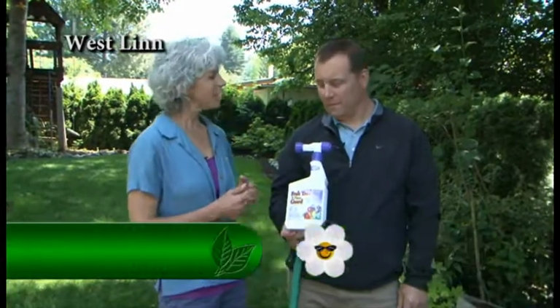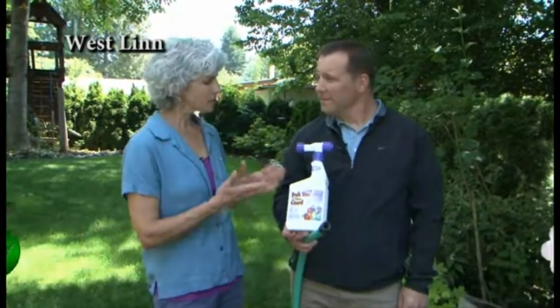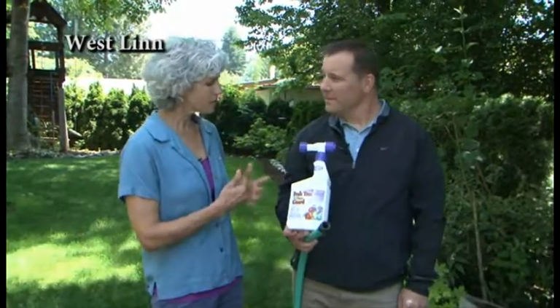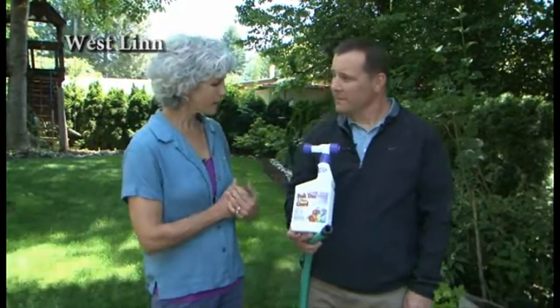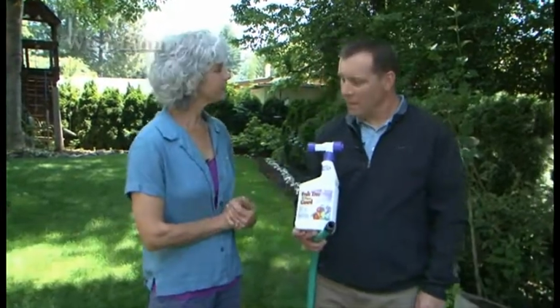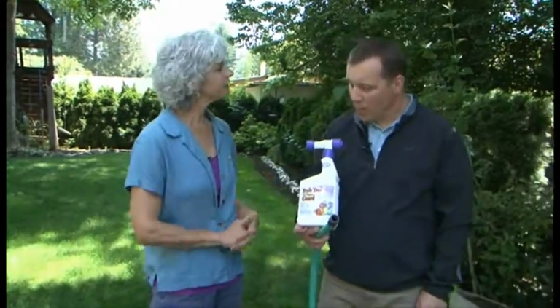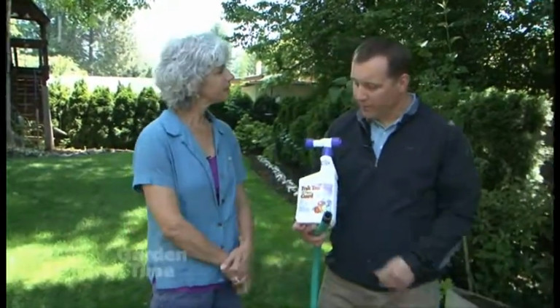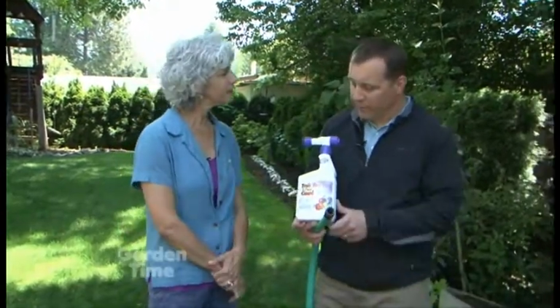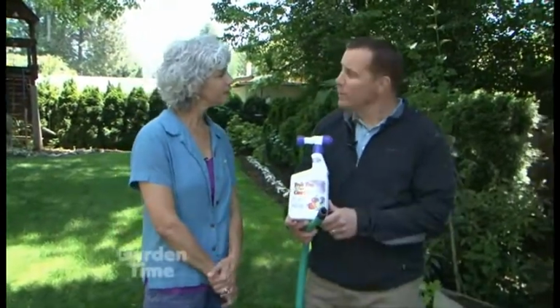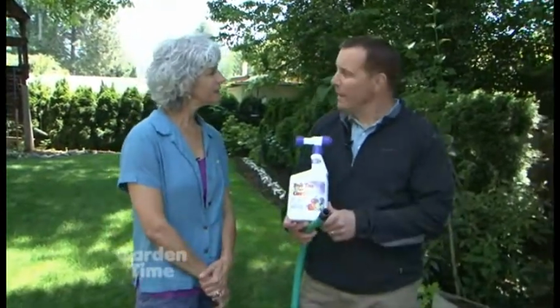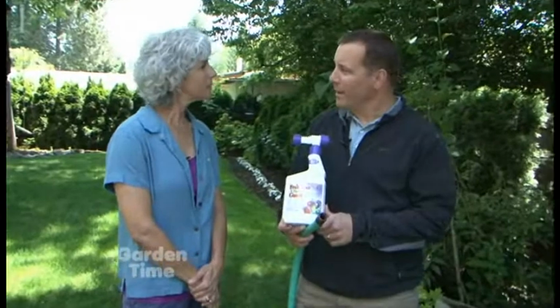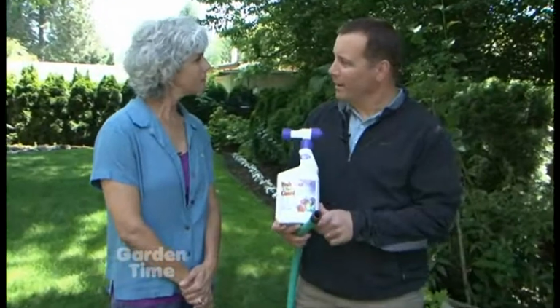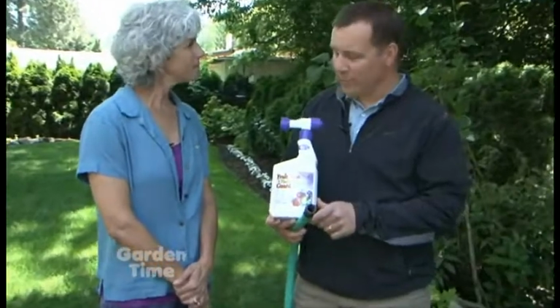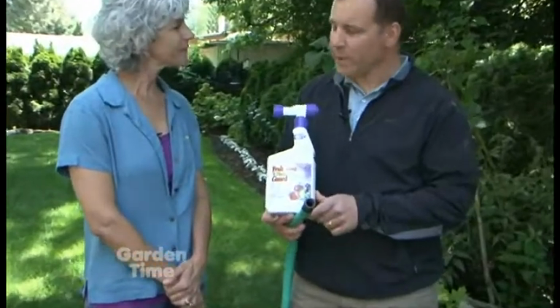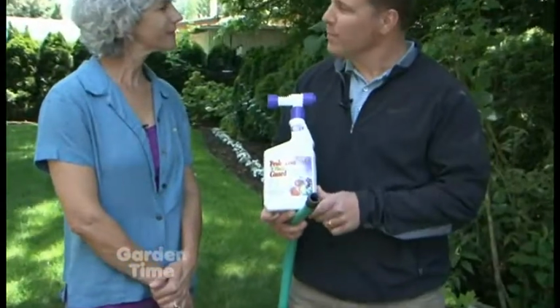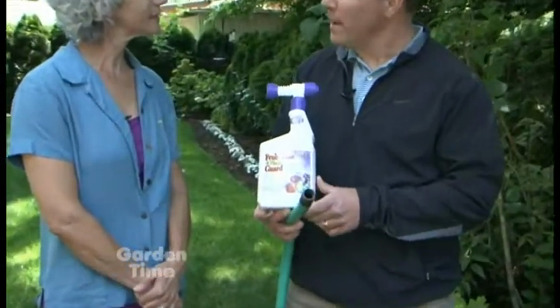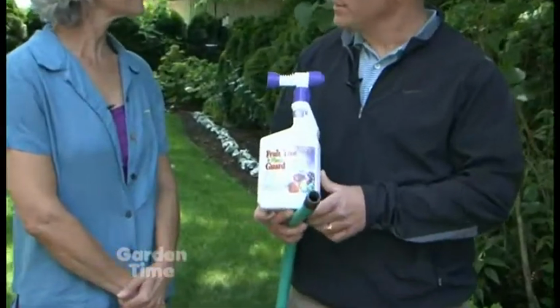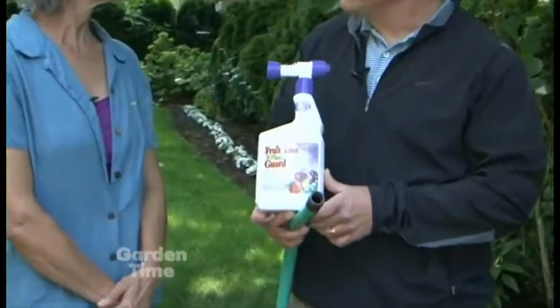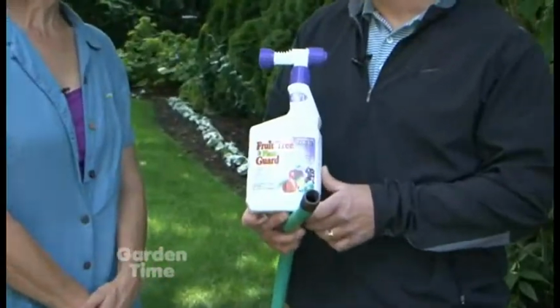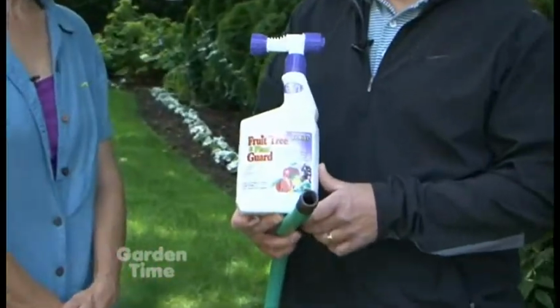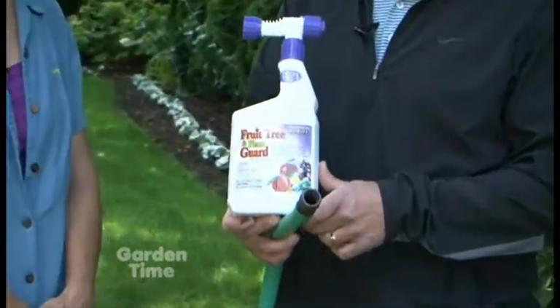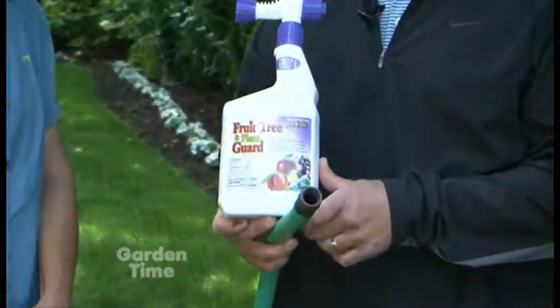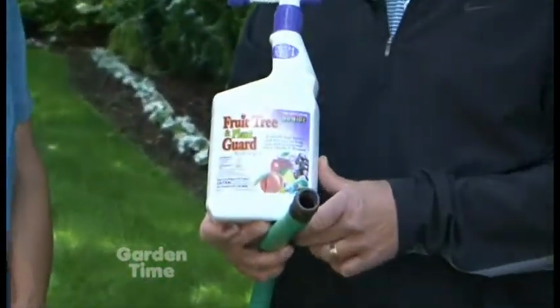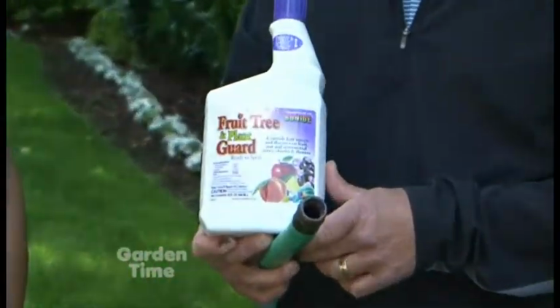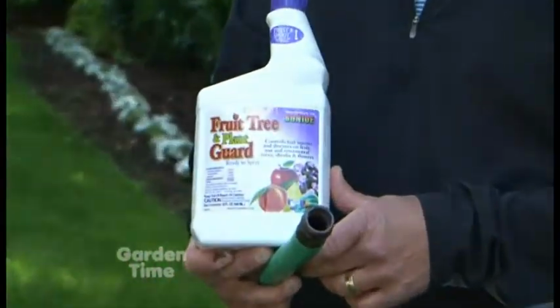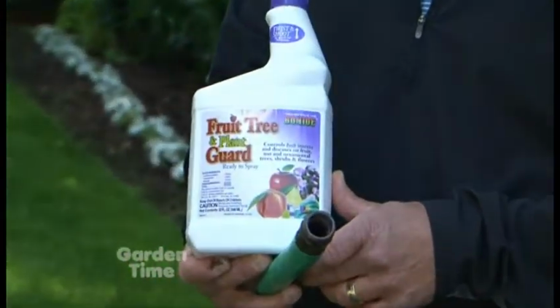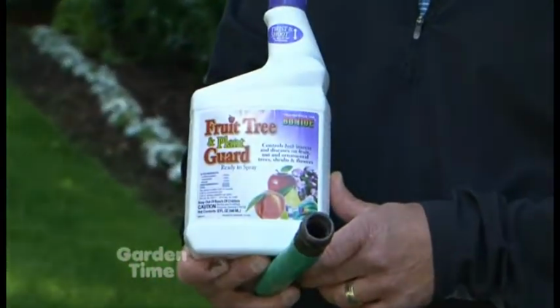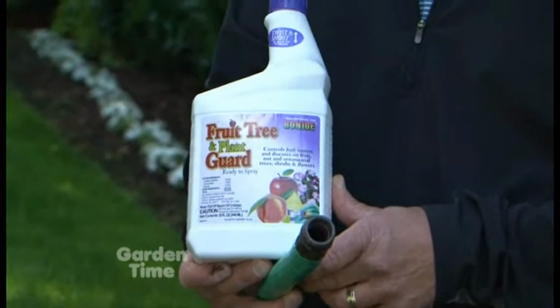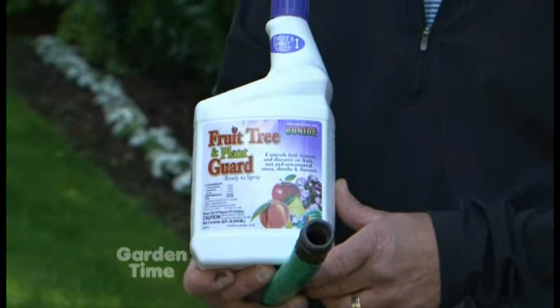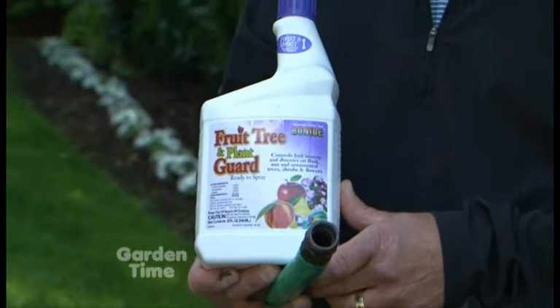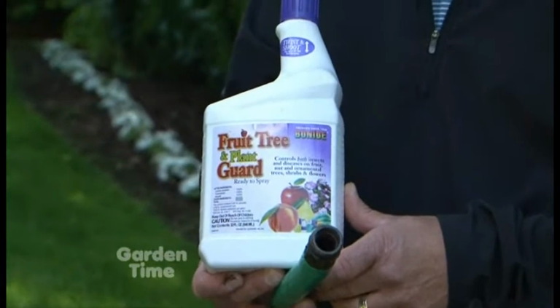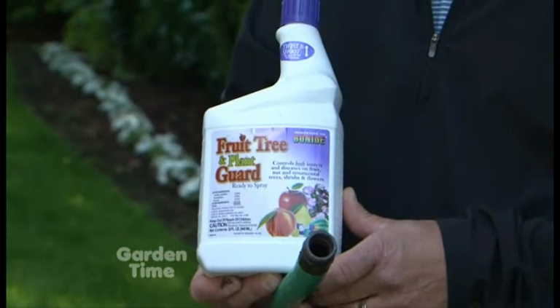Tom, so what's the new product here? It's called Fruit Tree and Plant Guard. It's brand new from Bonide — we just introduced it last summer and launched it for spring this year.